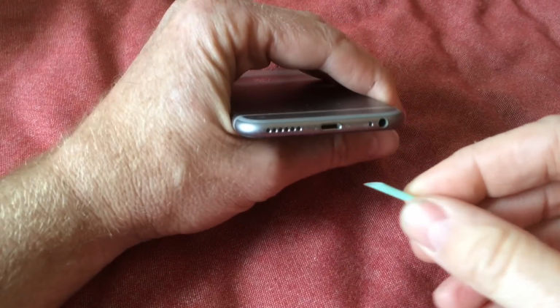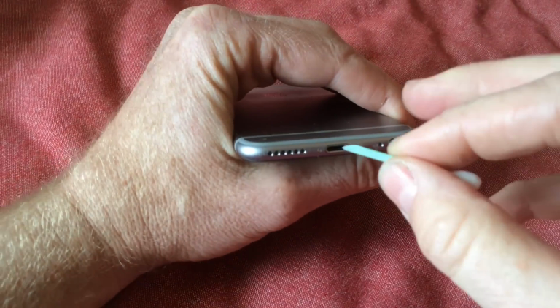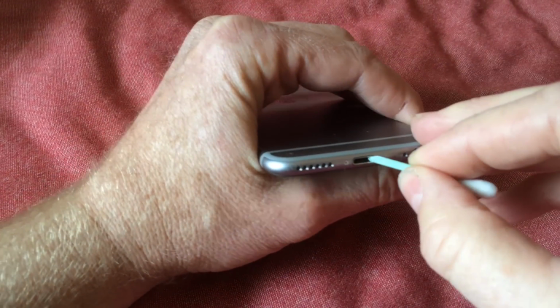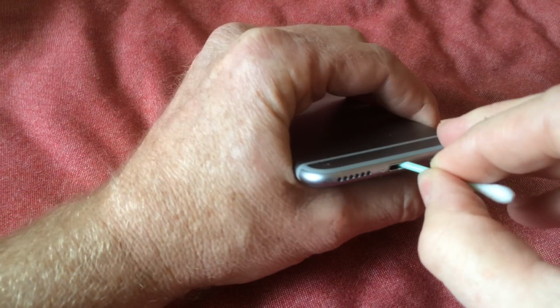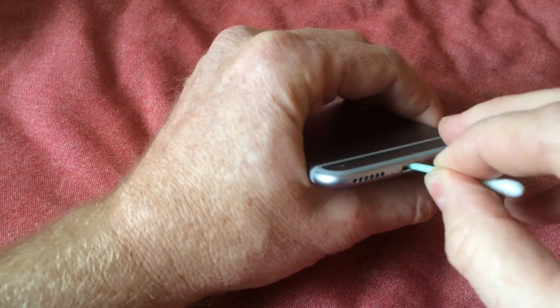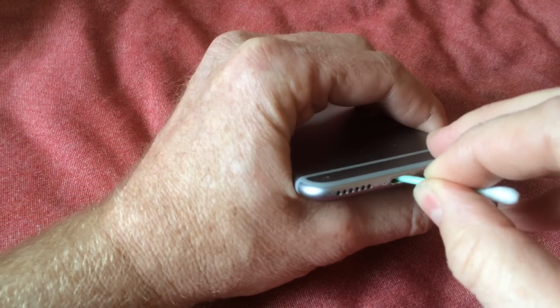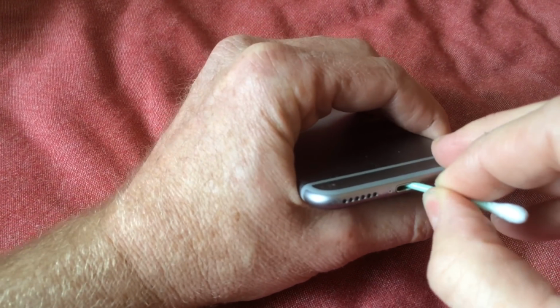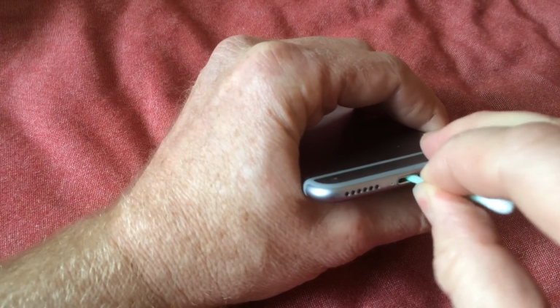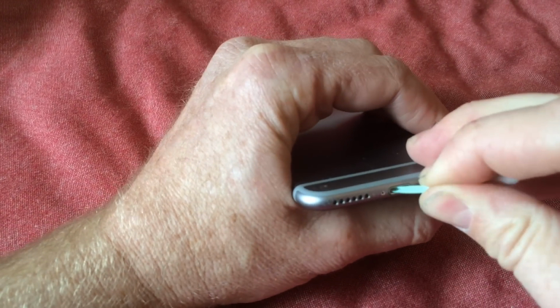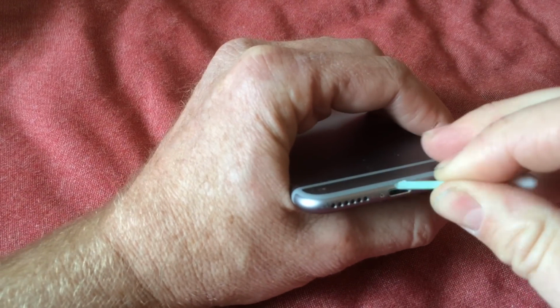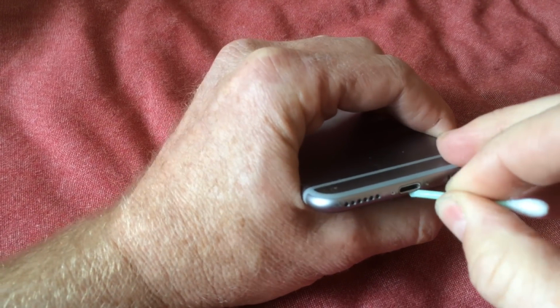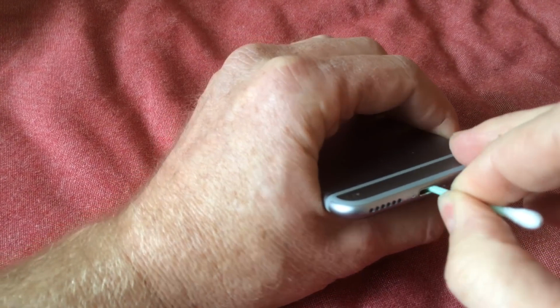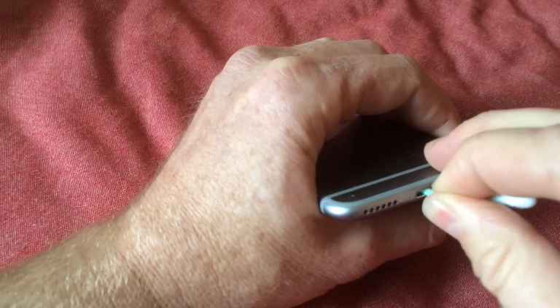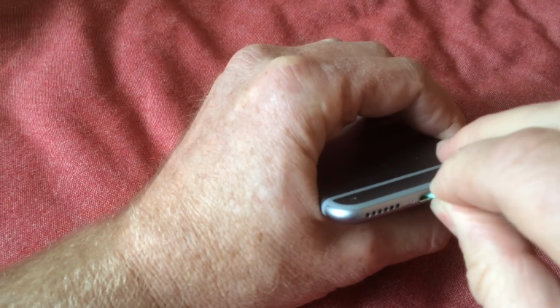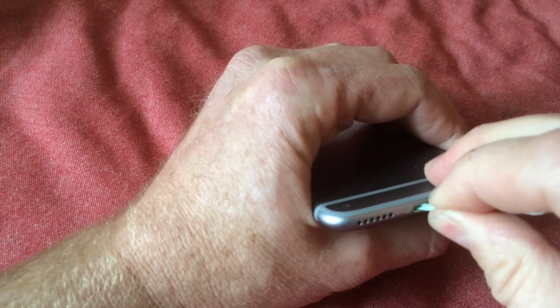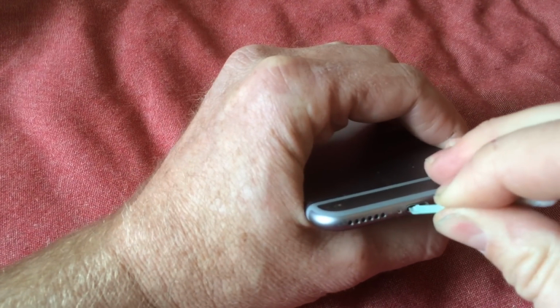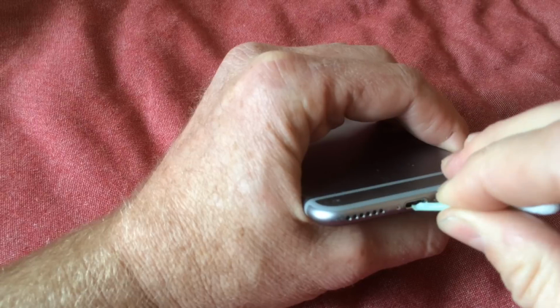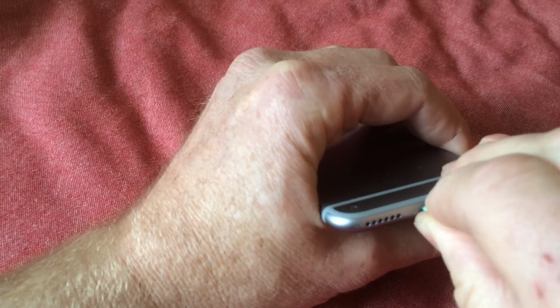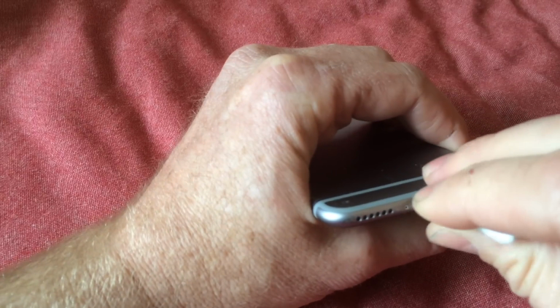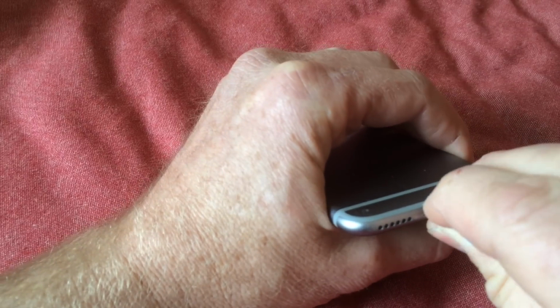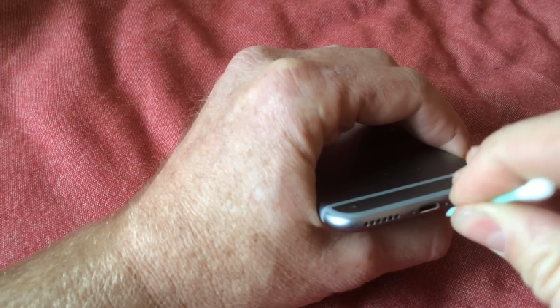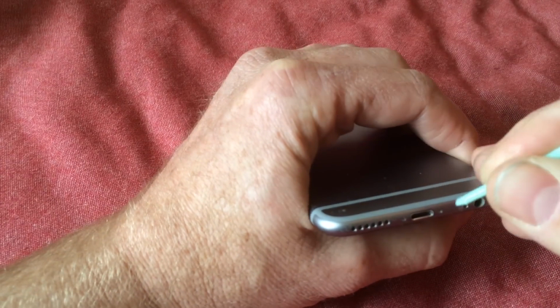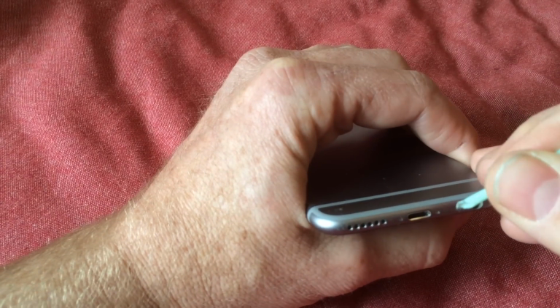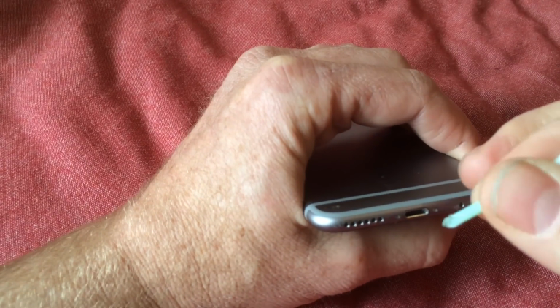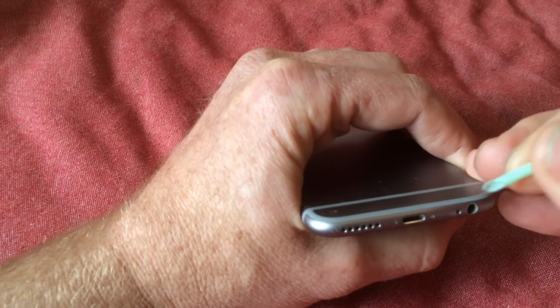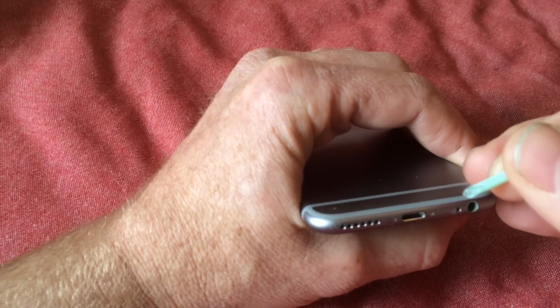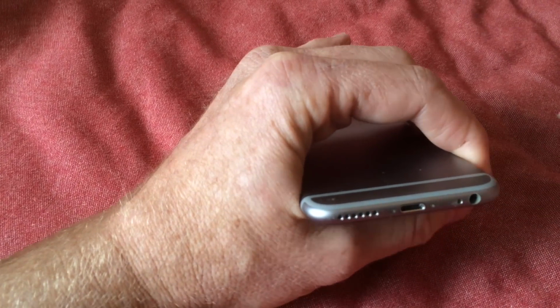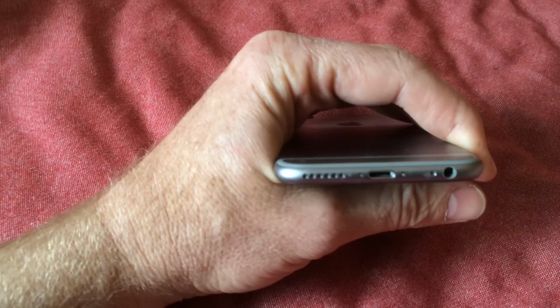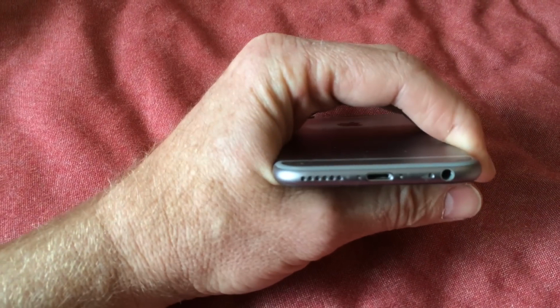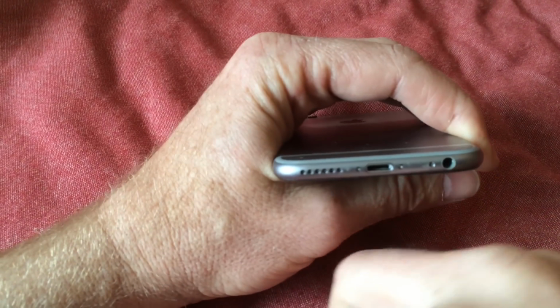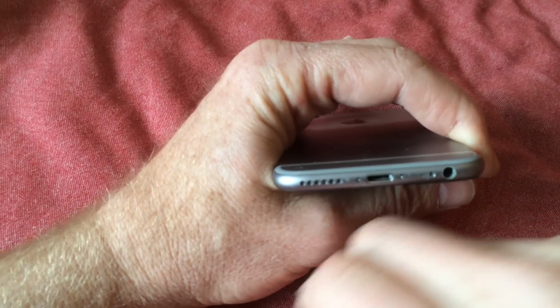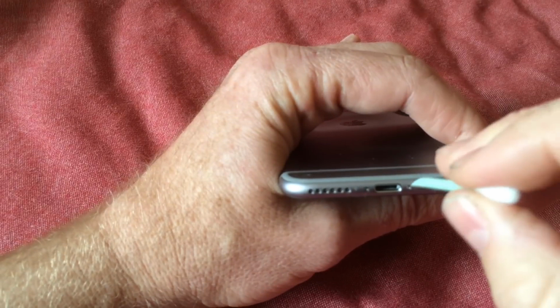You don't want to use anything metal — don't use a paper clip or anything super pointy. Just dig in there with this soft plastic to clean it out. You can see there's a little bit of crud on this one, though this one wasn't having a problem with charging.